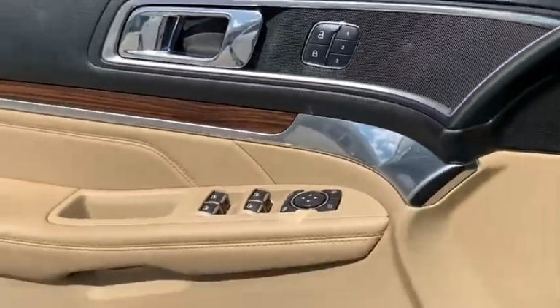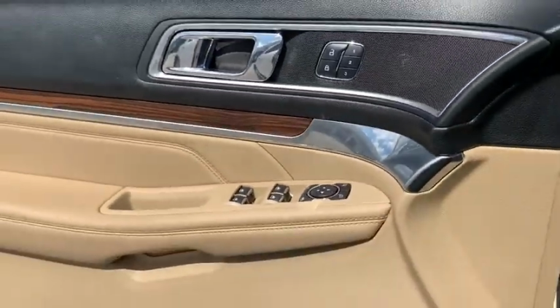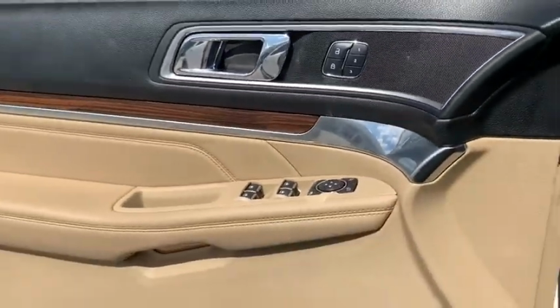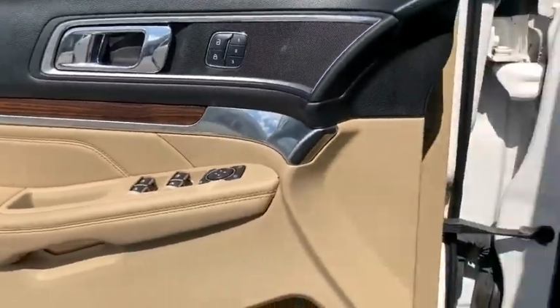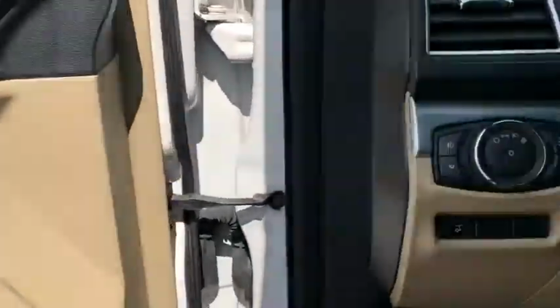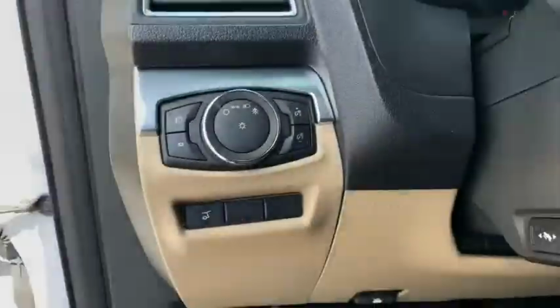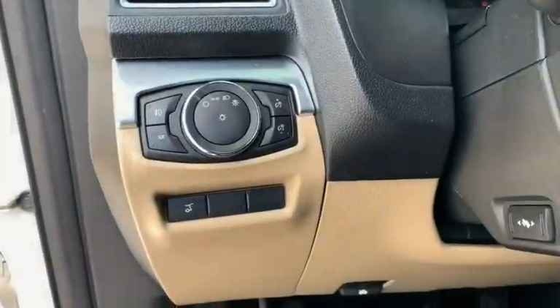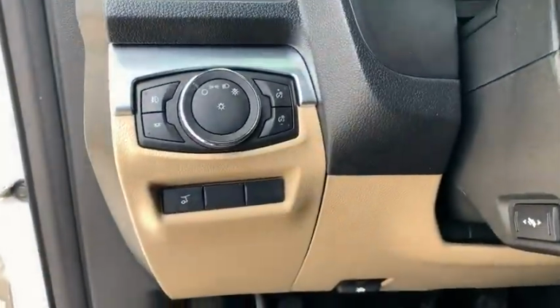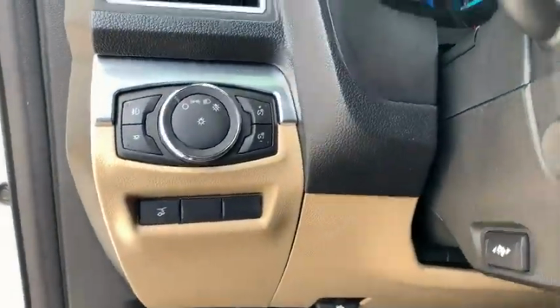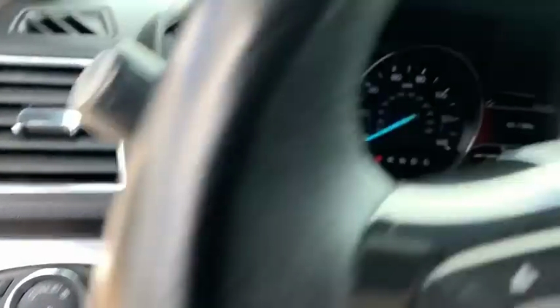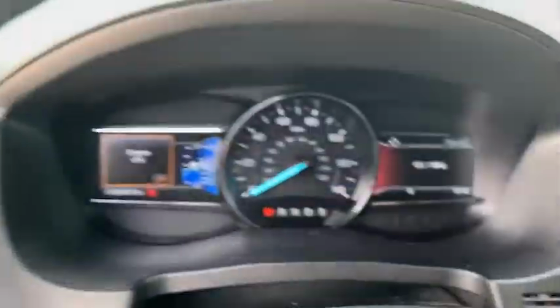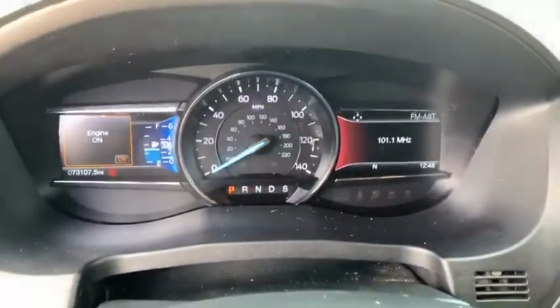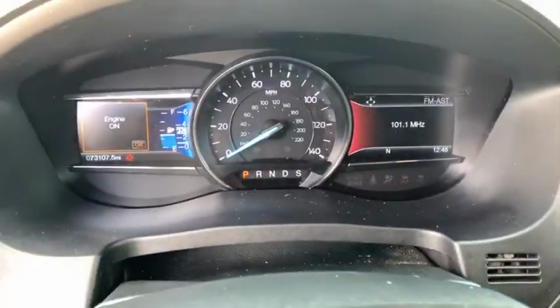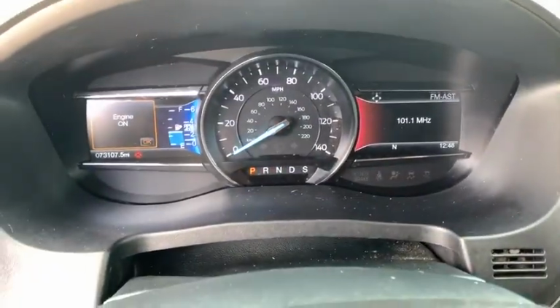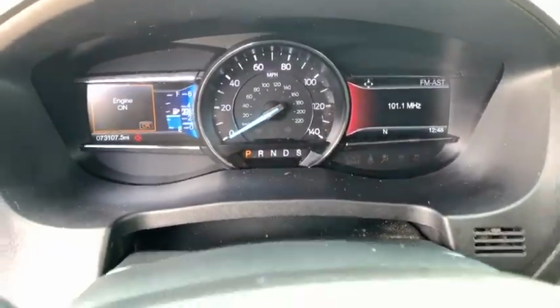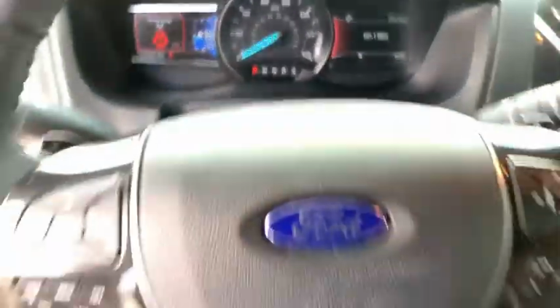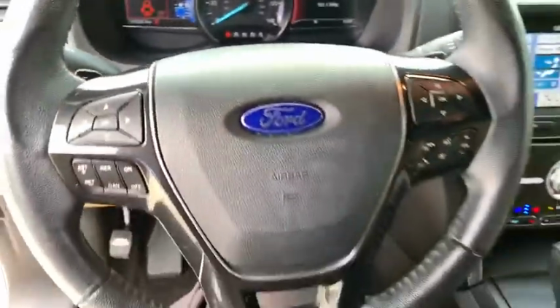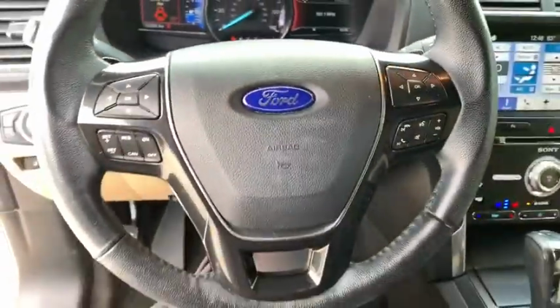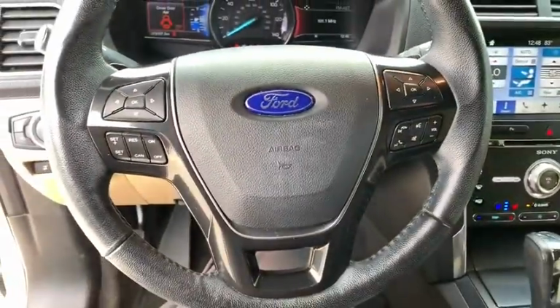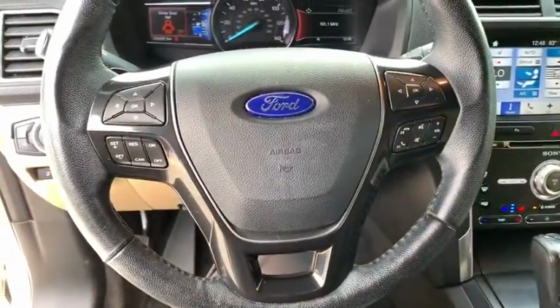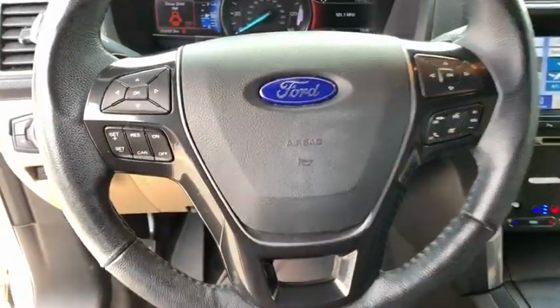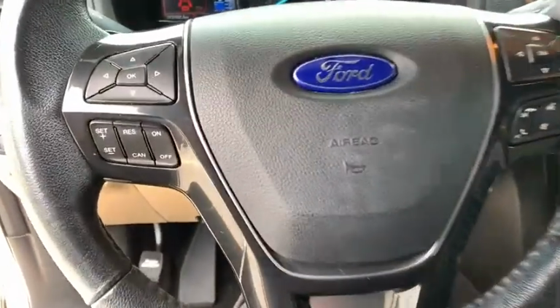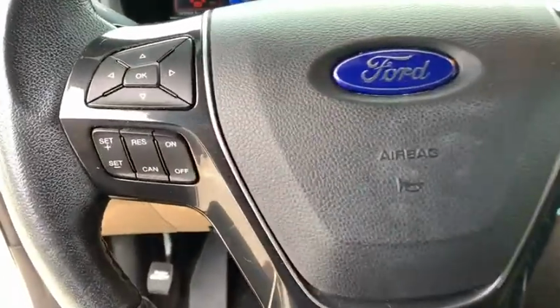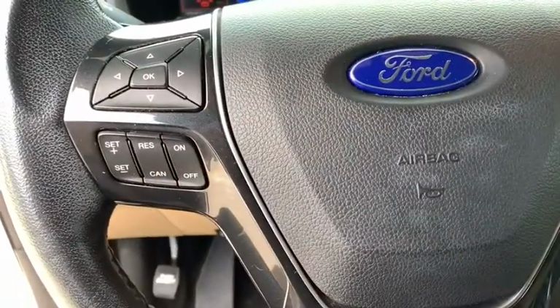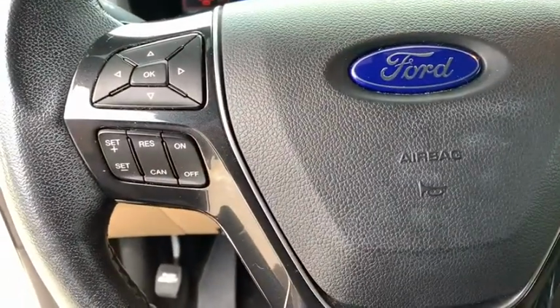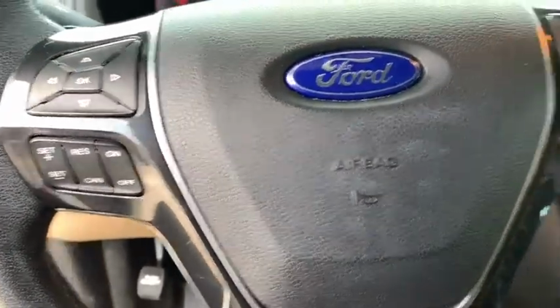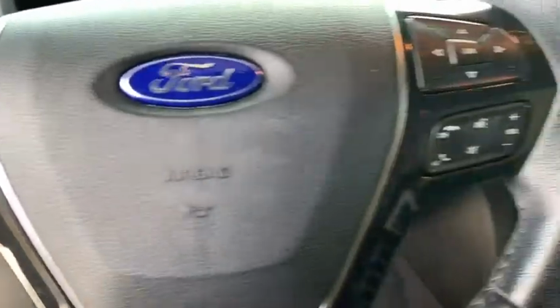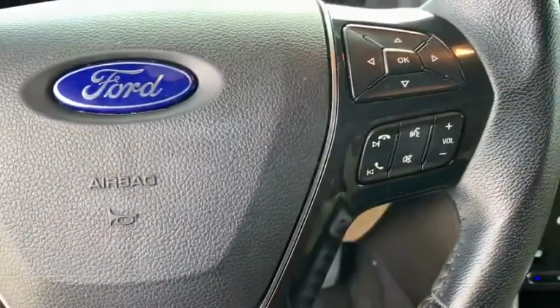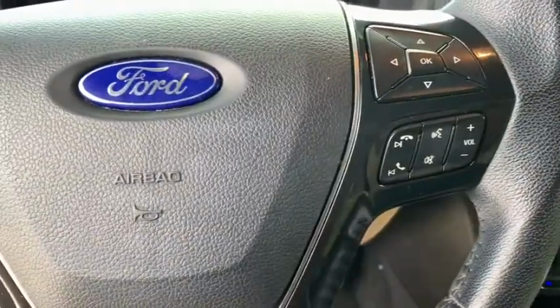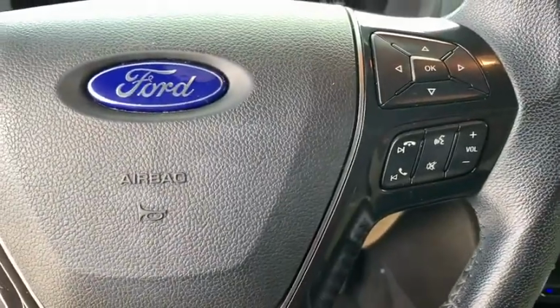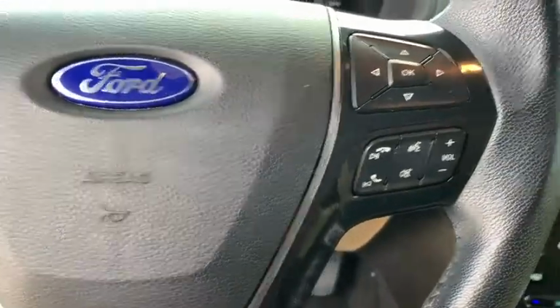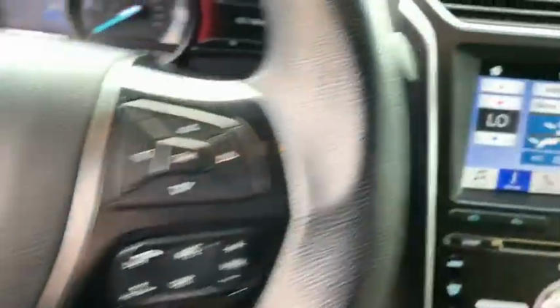Electronic stability control, fog lights, CD player, compass, rear window defroster, security system, heated steering wheel, heated front seats, power windows.